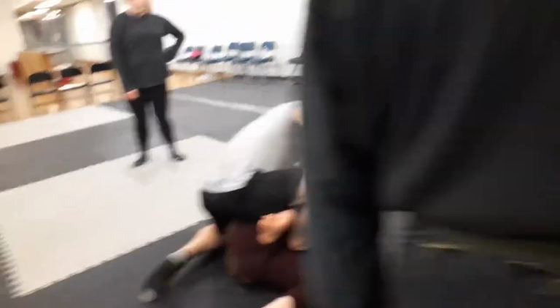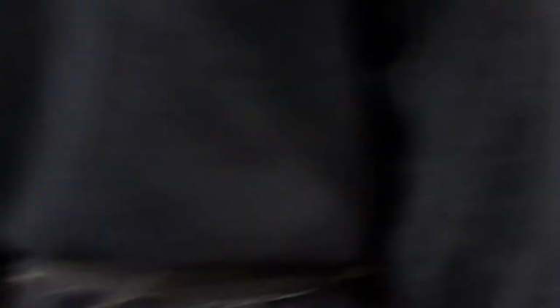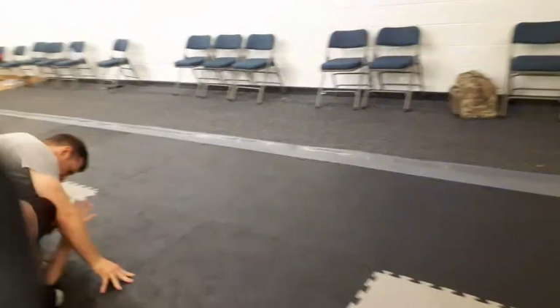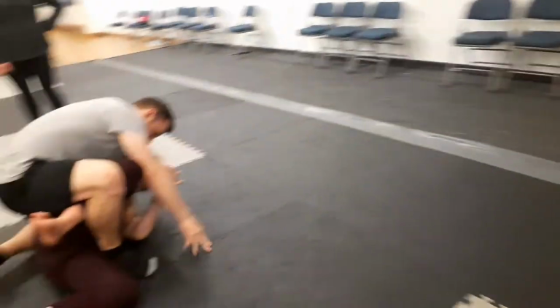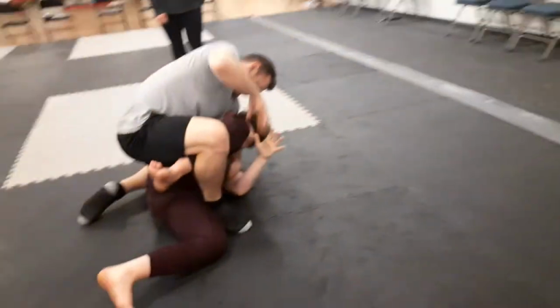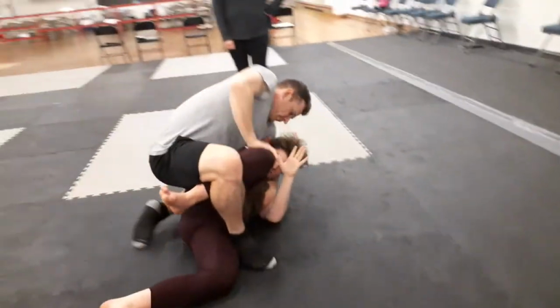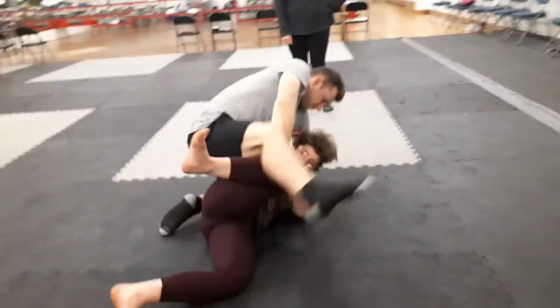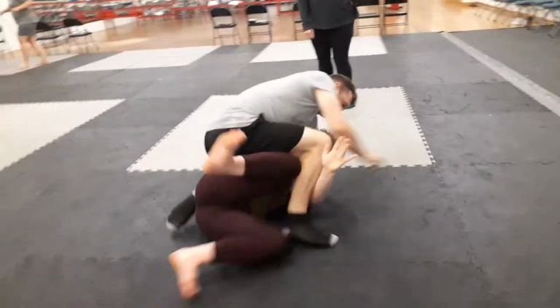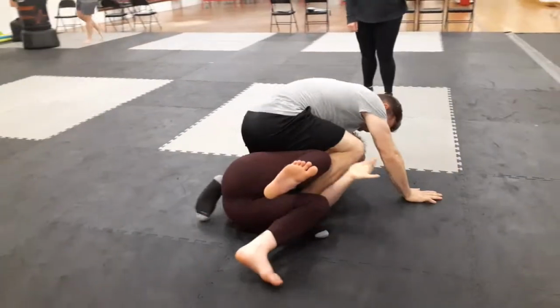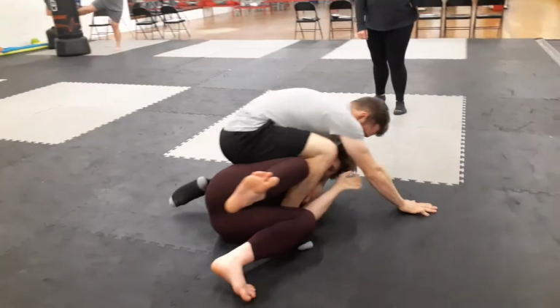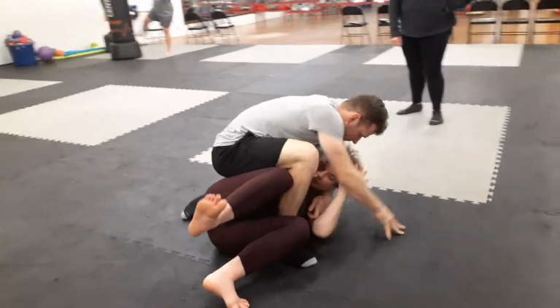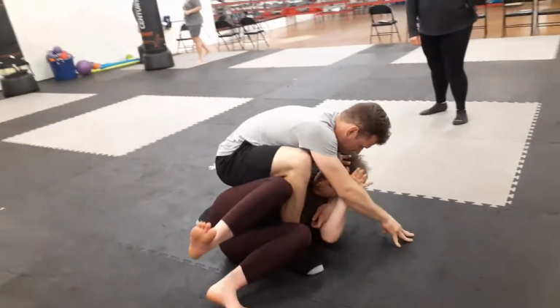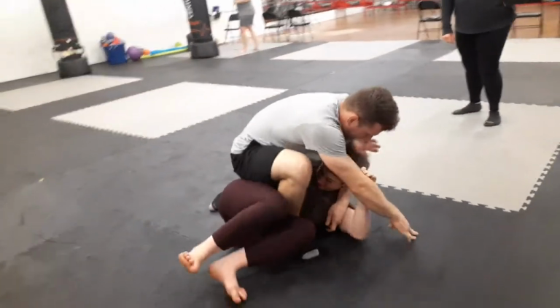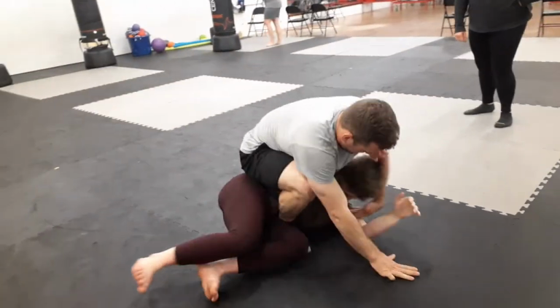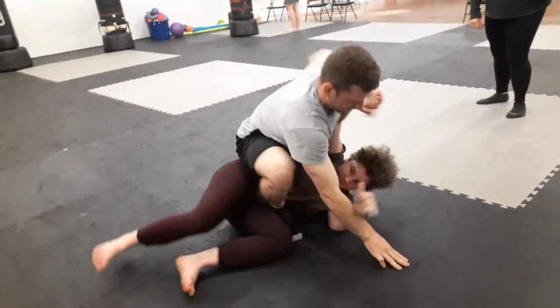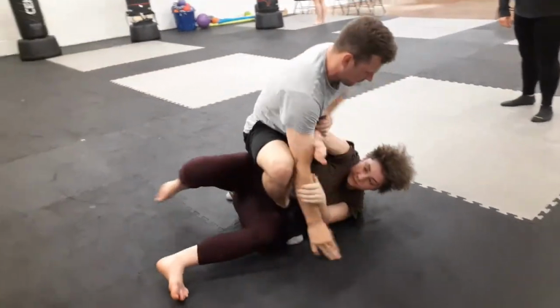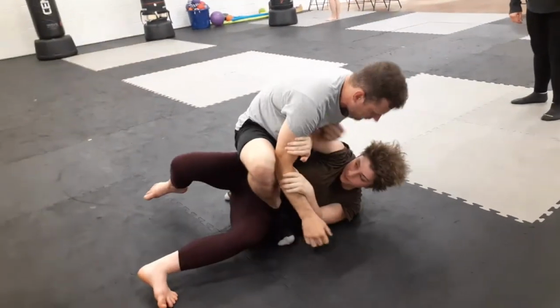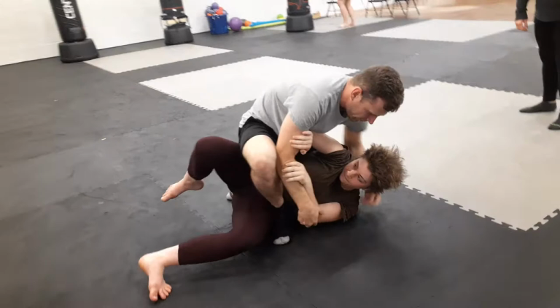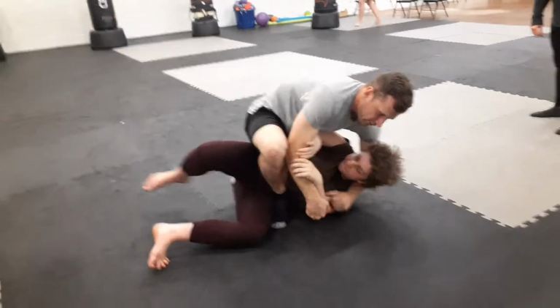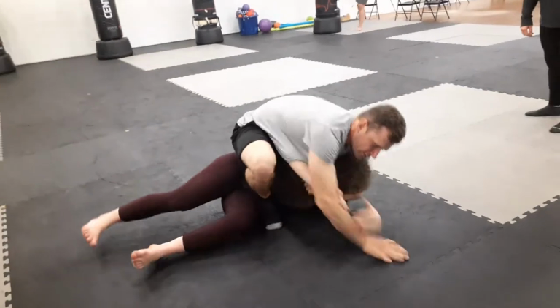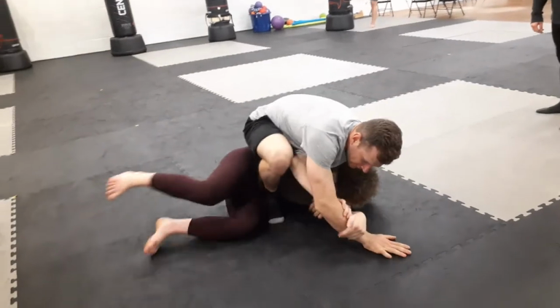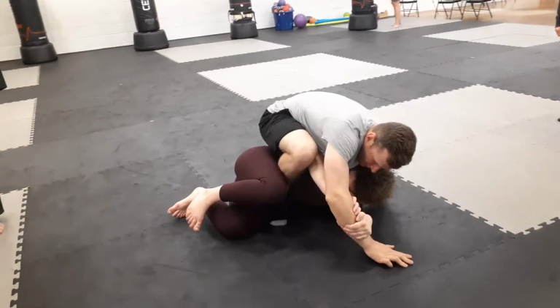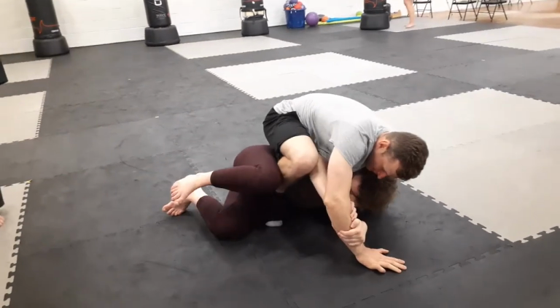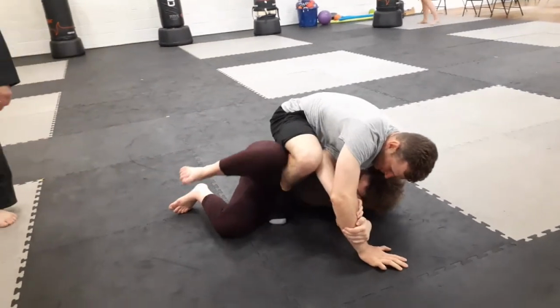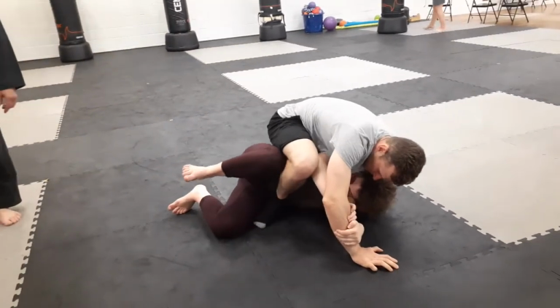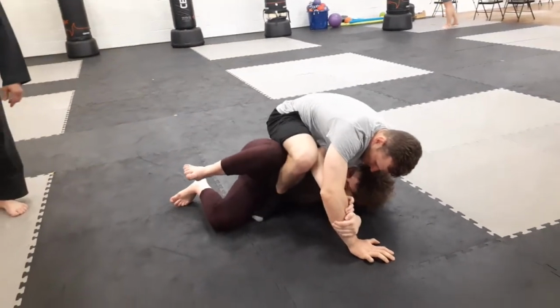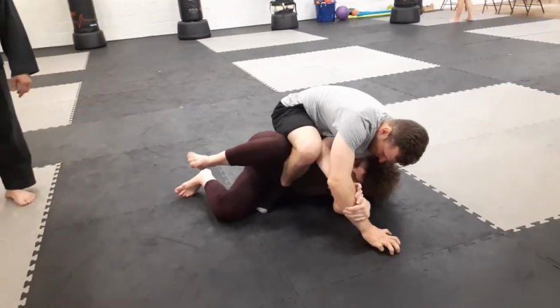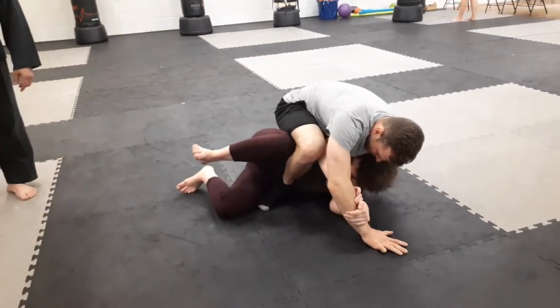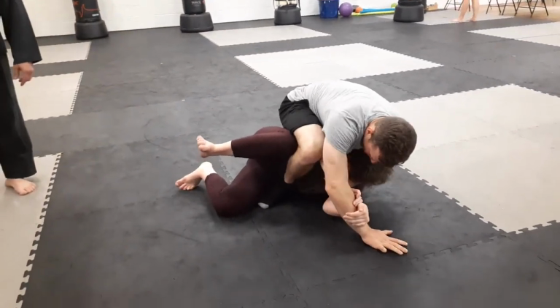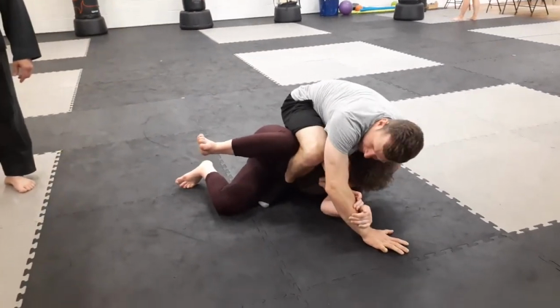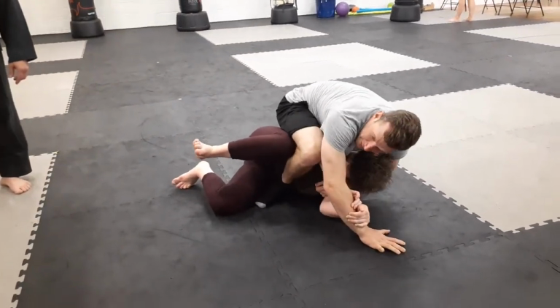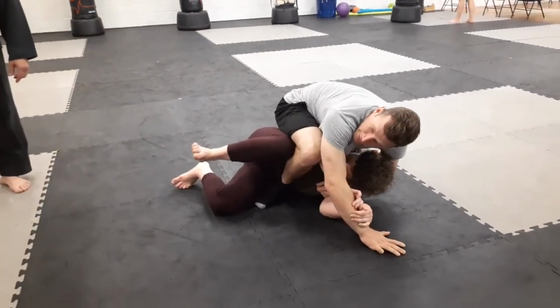Don't let her block your leg. If that happens — there you go. Now get tight for your hips. That's it. Now pull her head up. Pull her head up and pull her over to the other side.